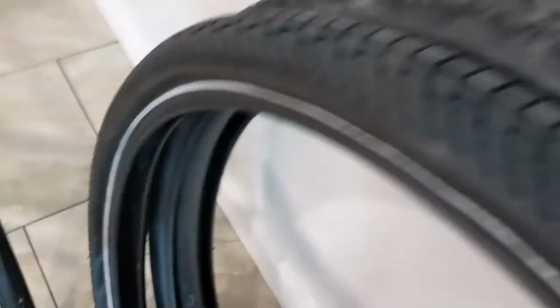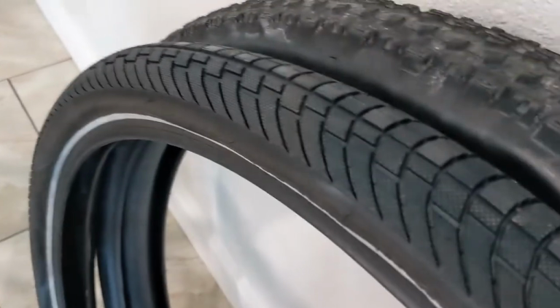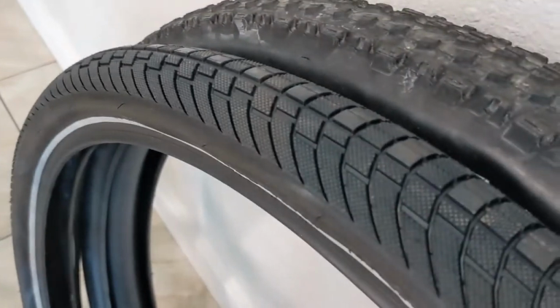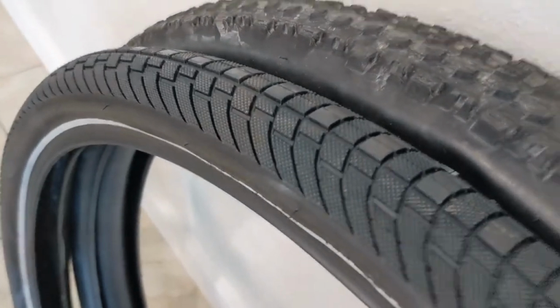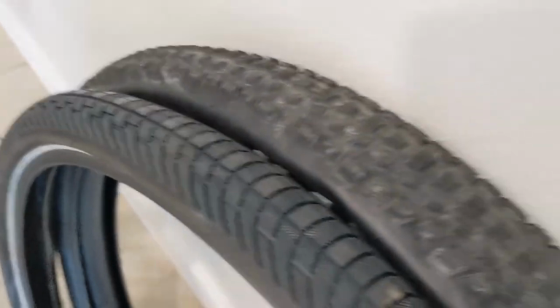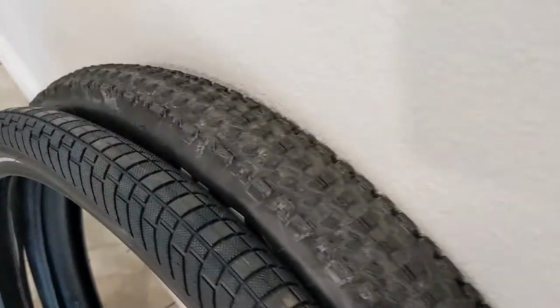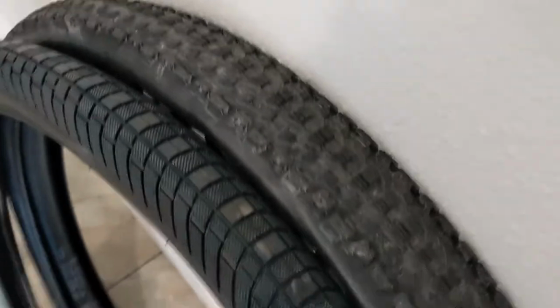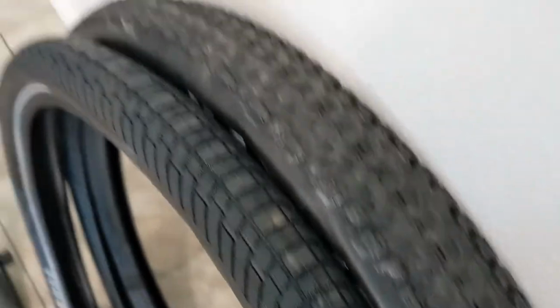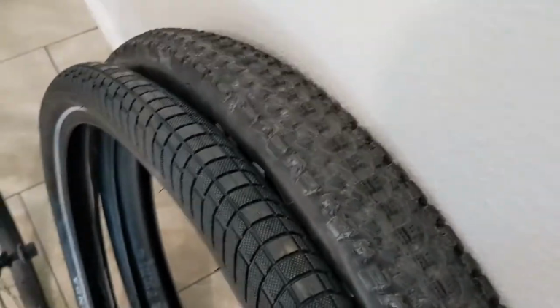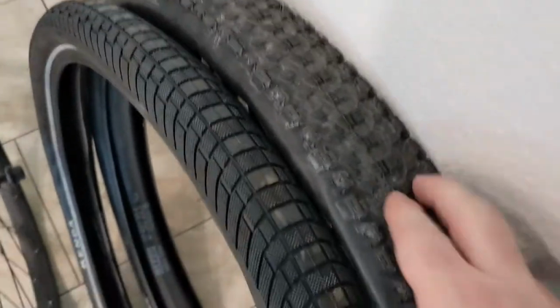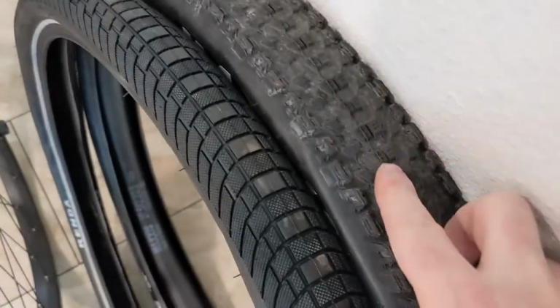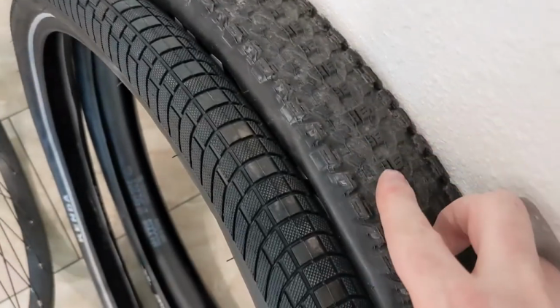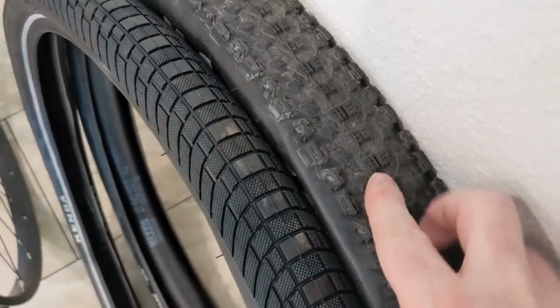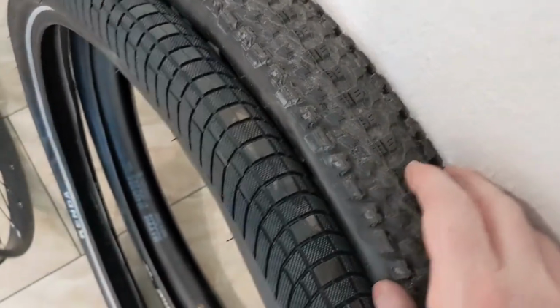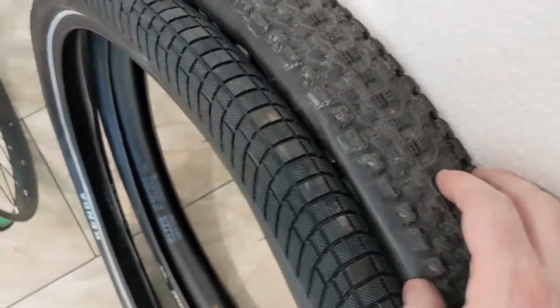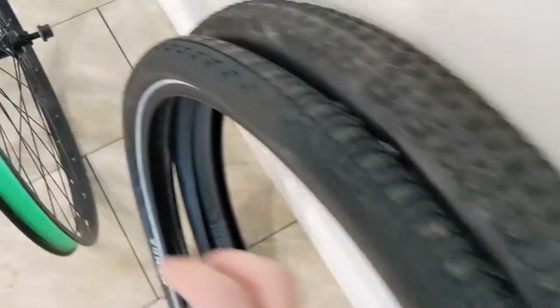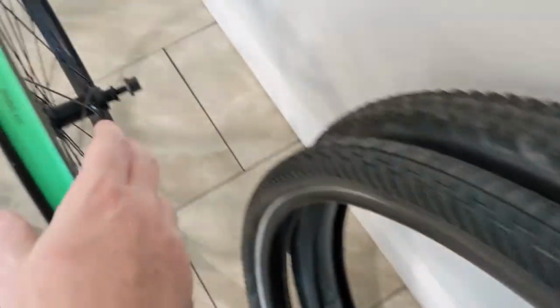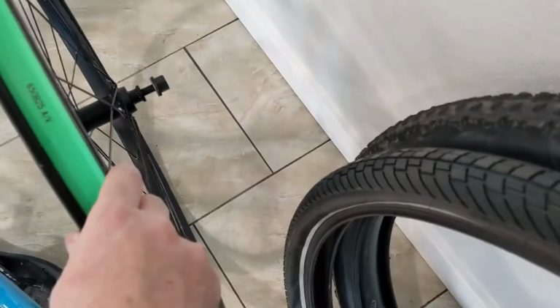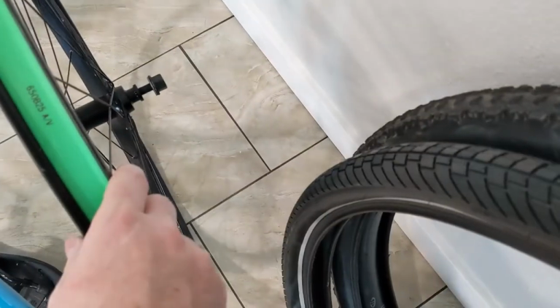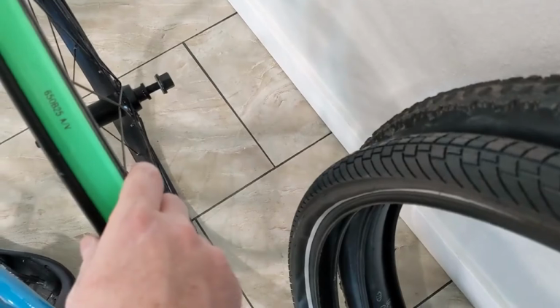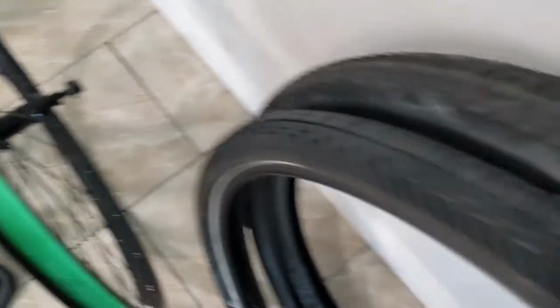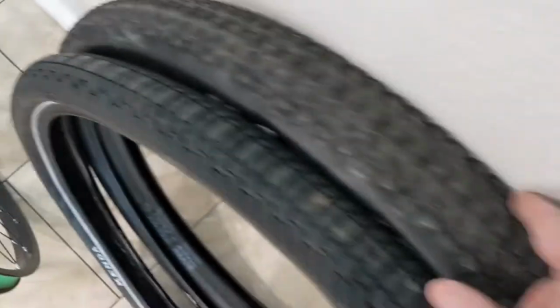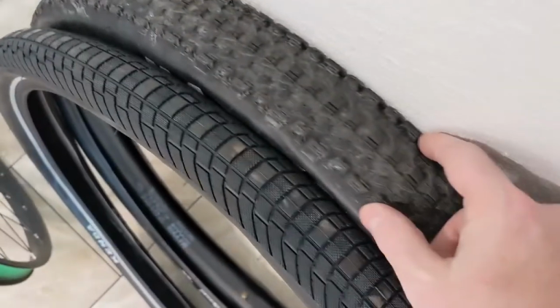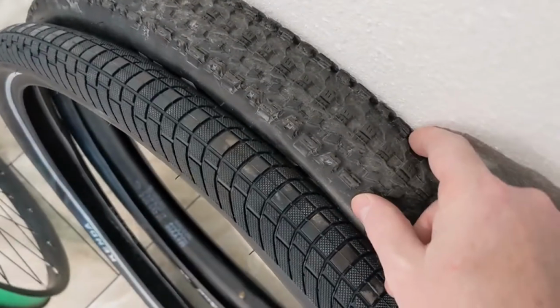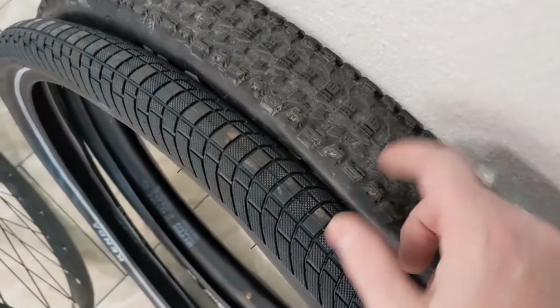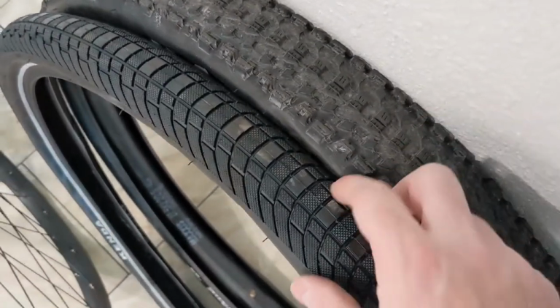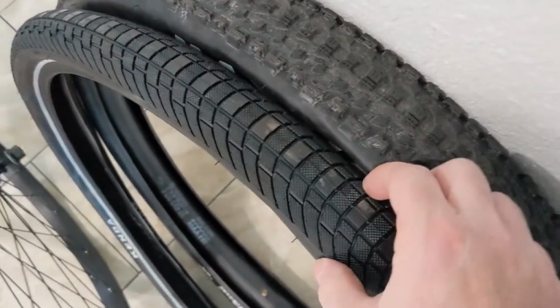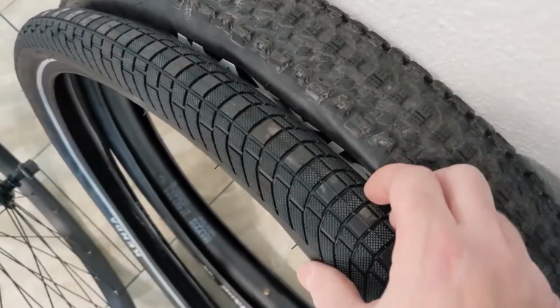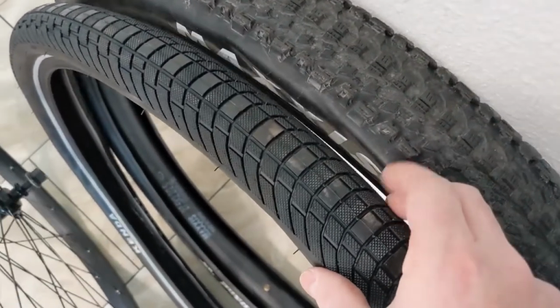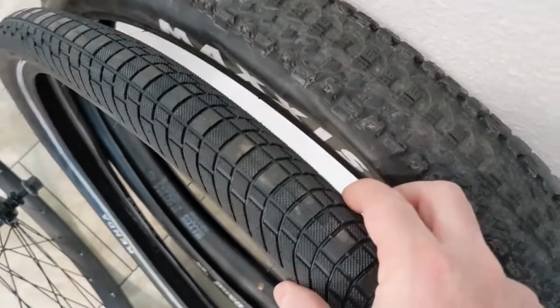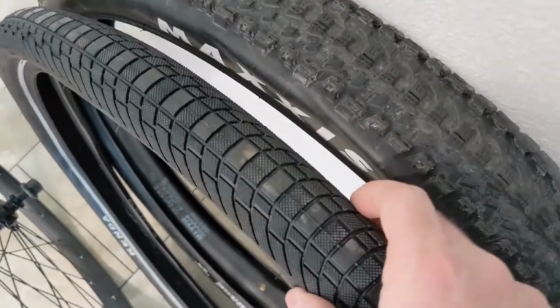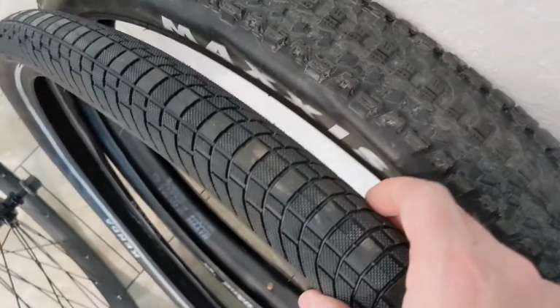I wanted to show you these two tires. This one's obviously the stock tire — you can see I've ridden it. It's 2.2 inches wide, and my new one is just 2 inches wide.